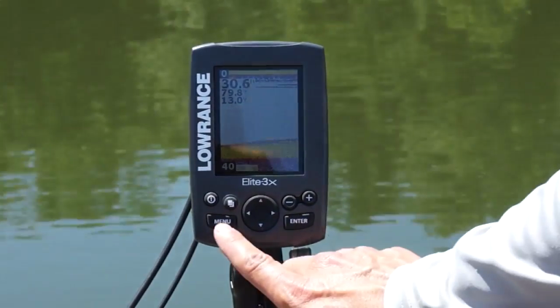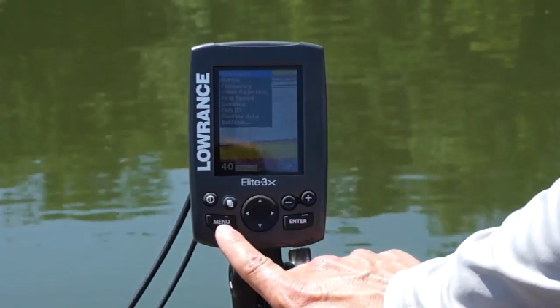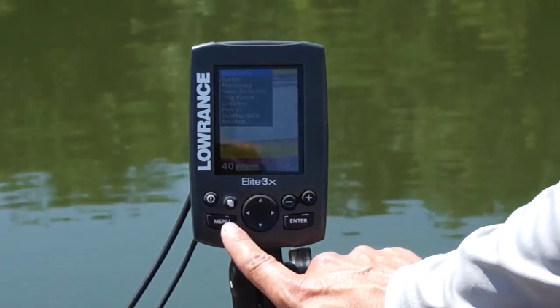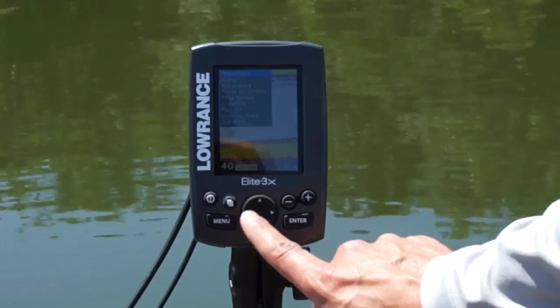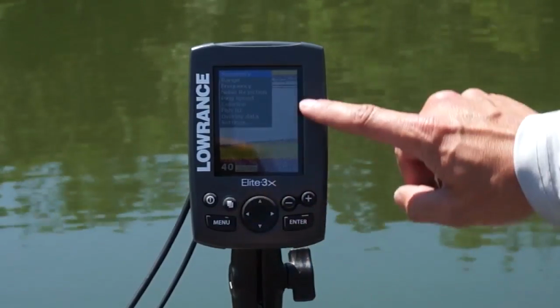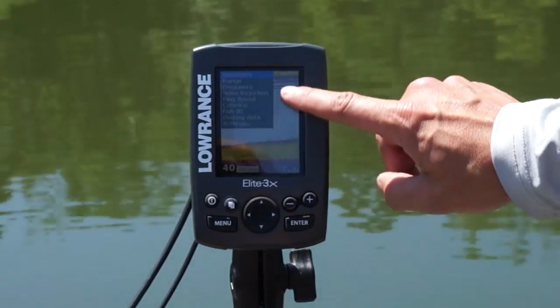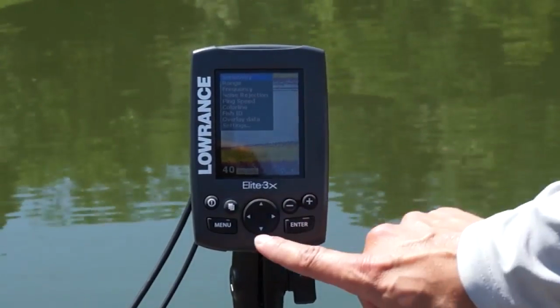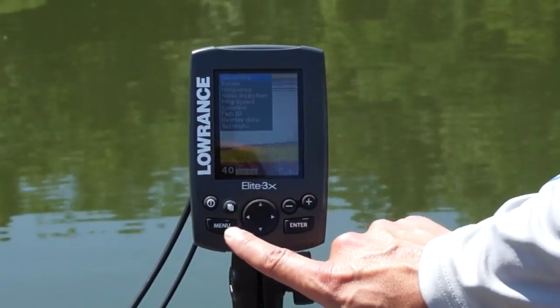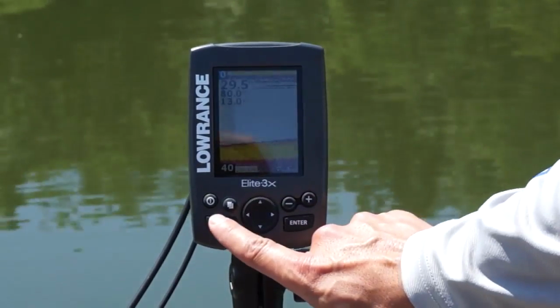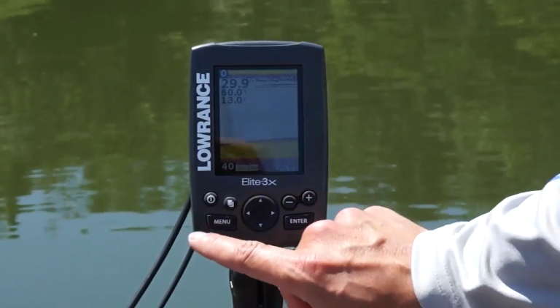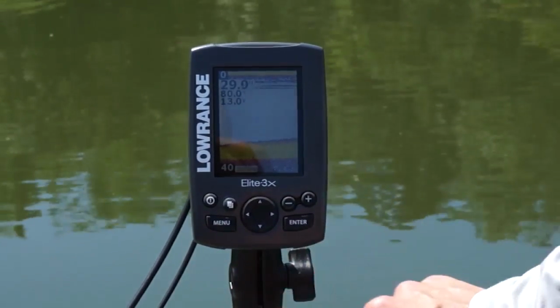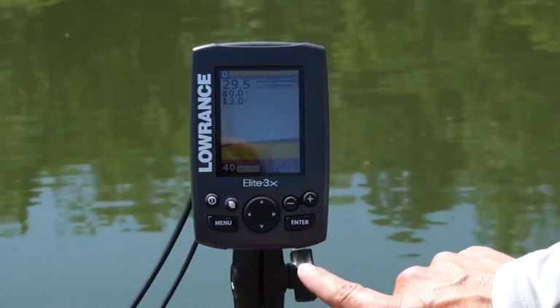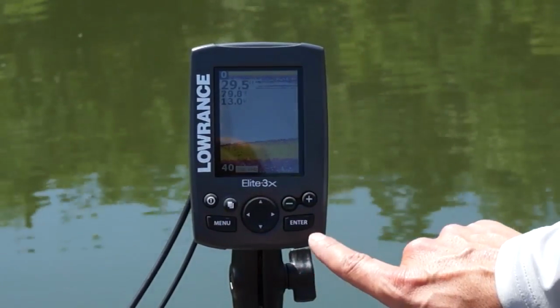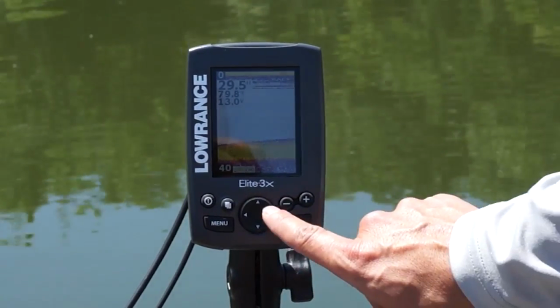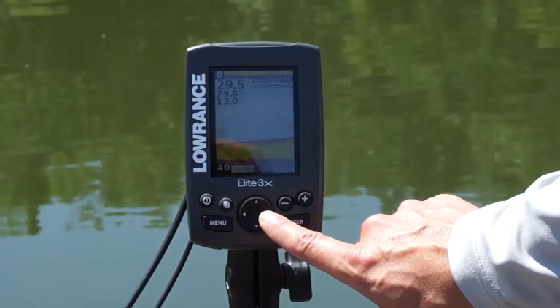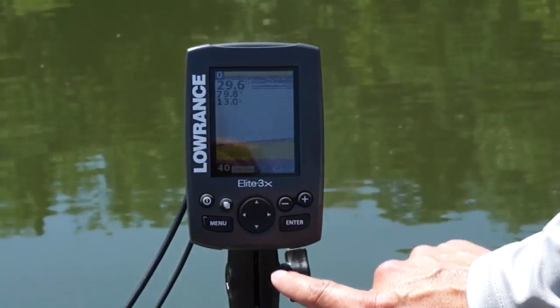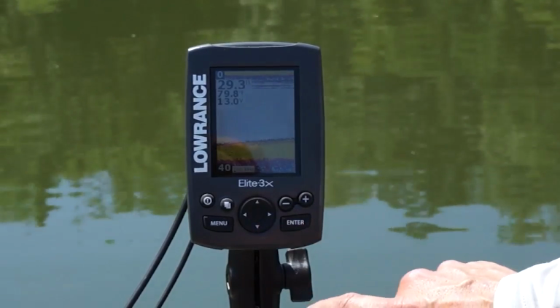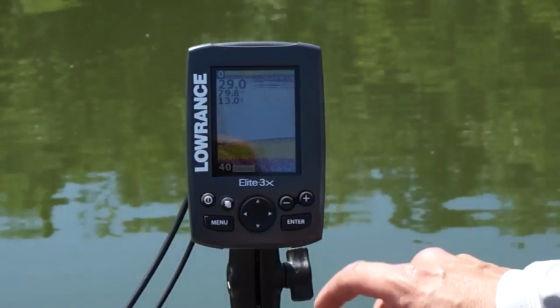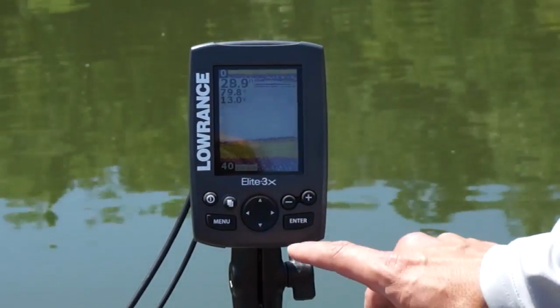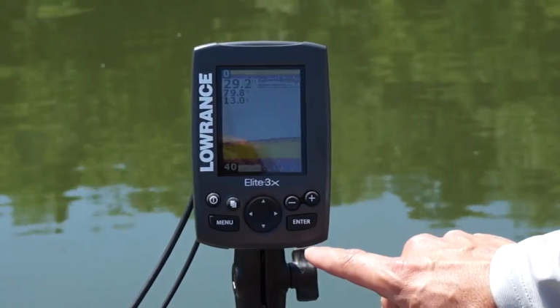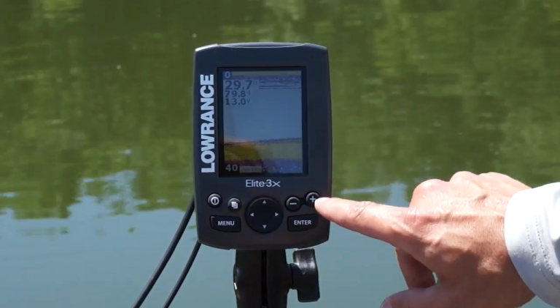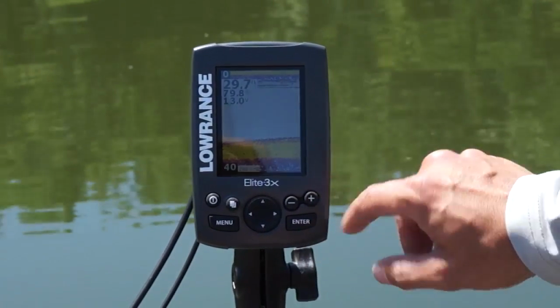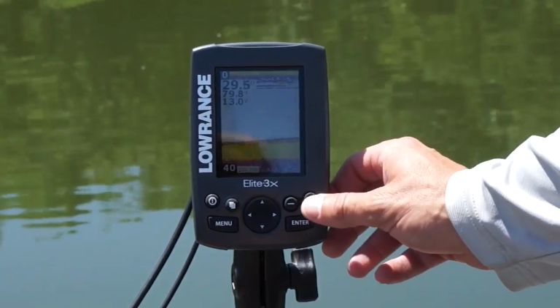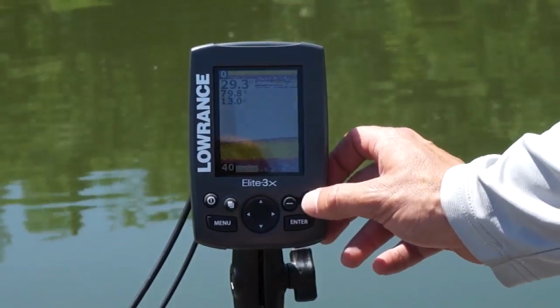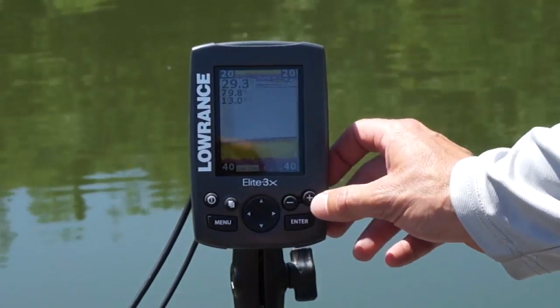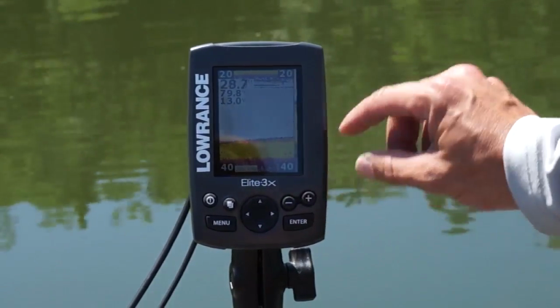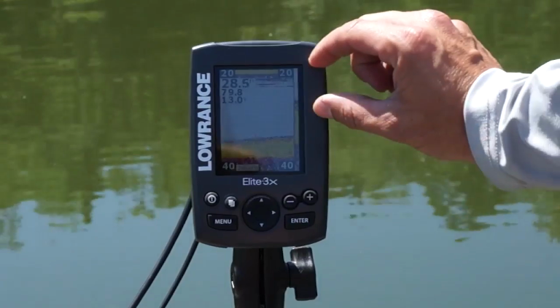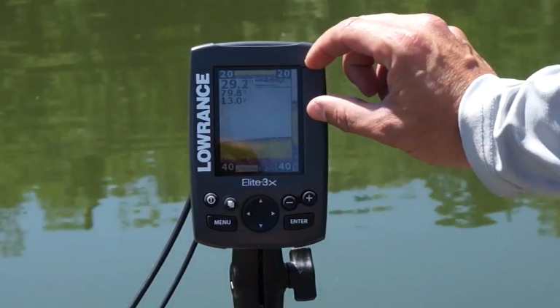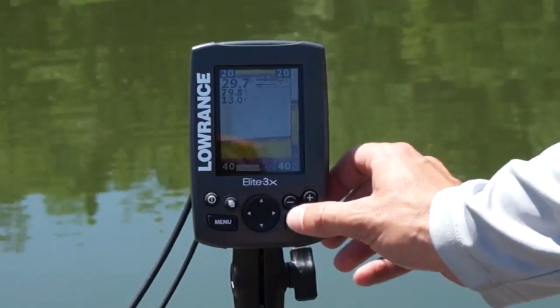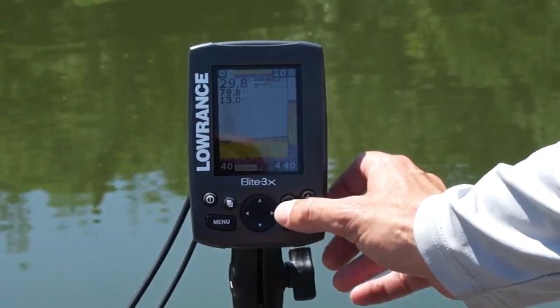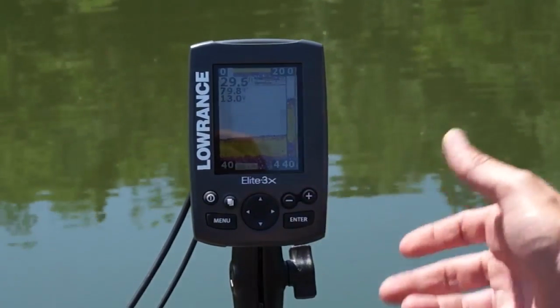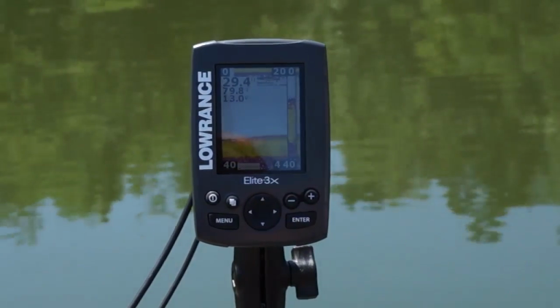Your menu button allows you to access the direct menus, and menu clears it. You have a cursor which allows you to select menu items, and you have your zoom functionality, so you can zoom in closer to the bottom with just one touch.